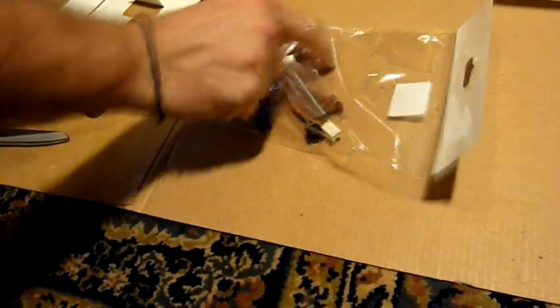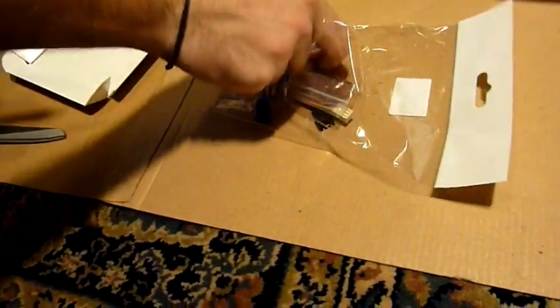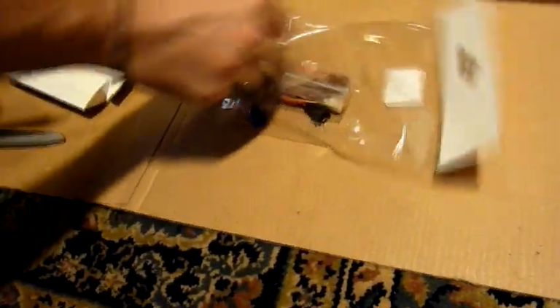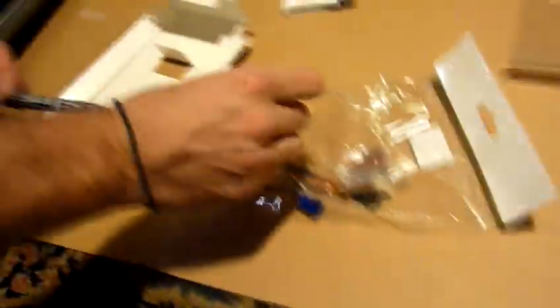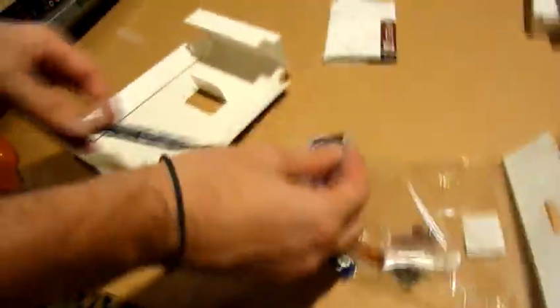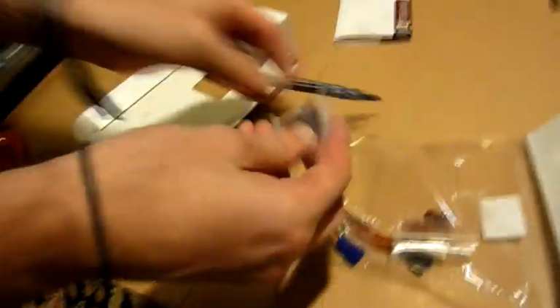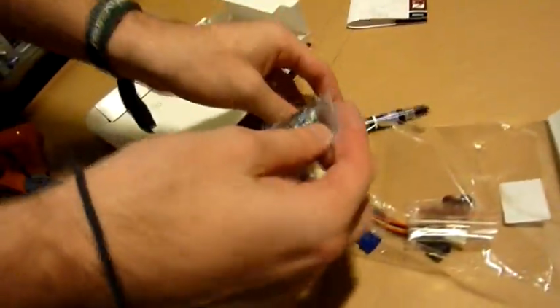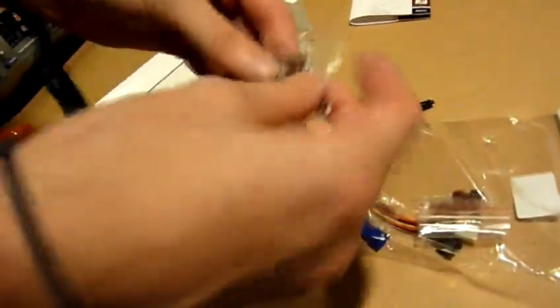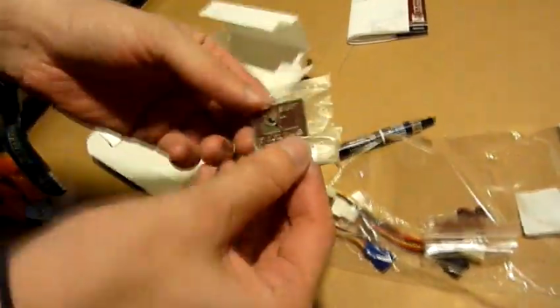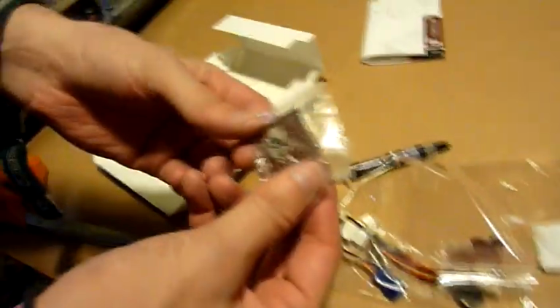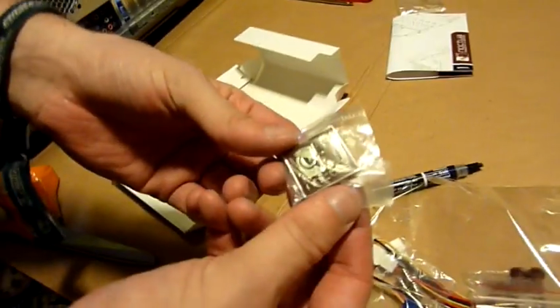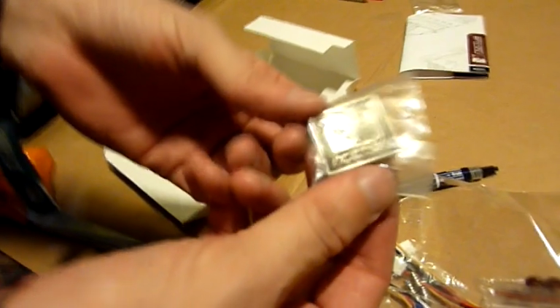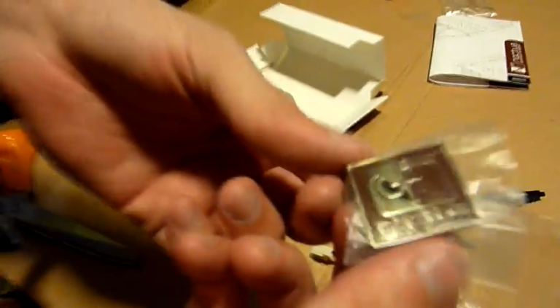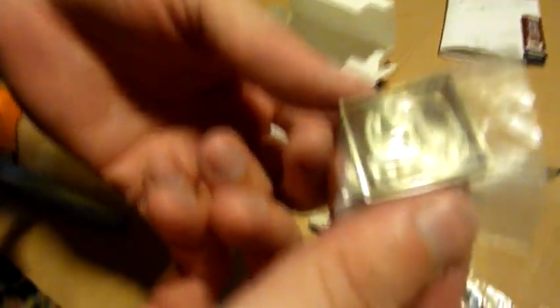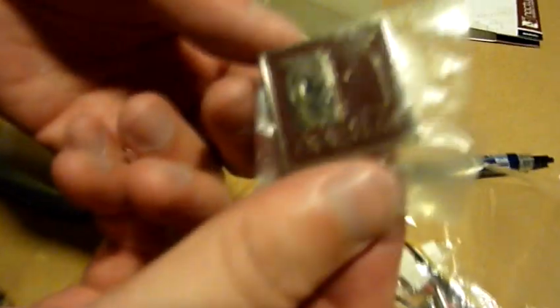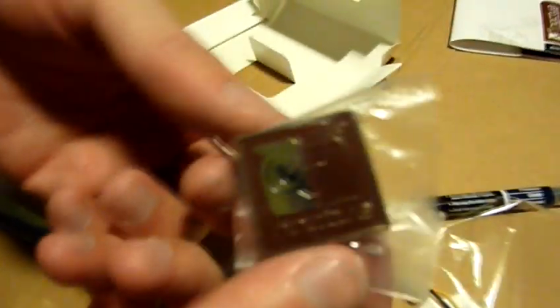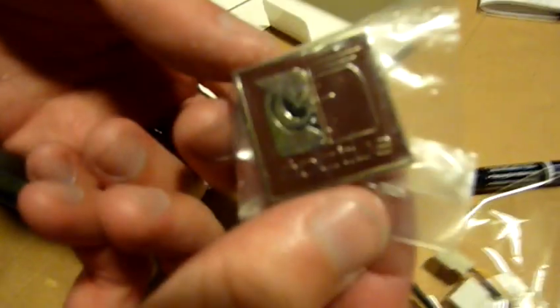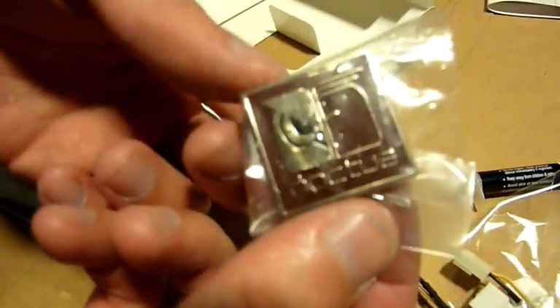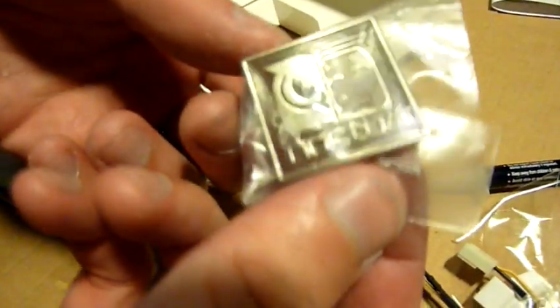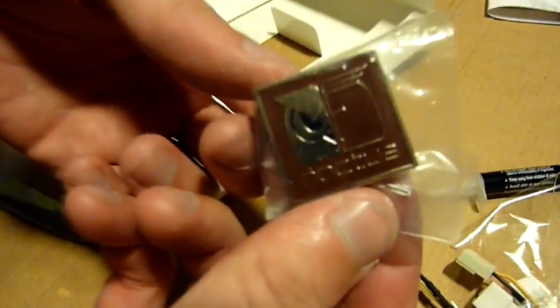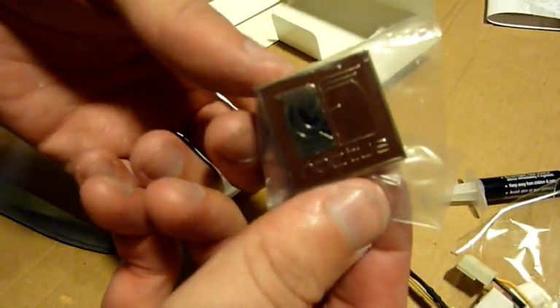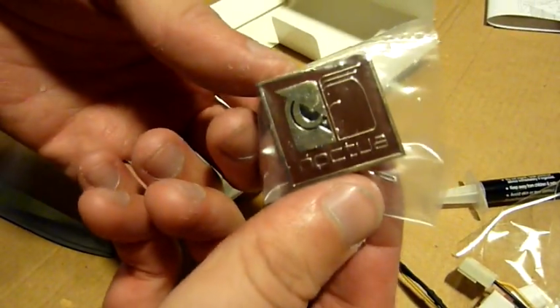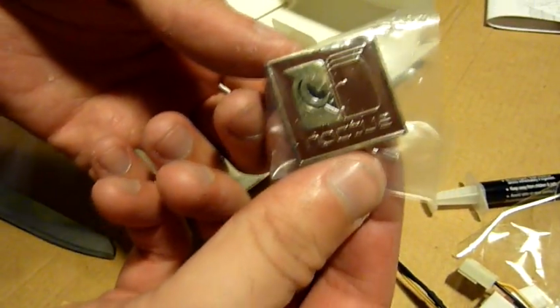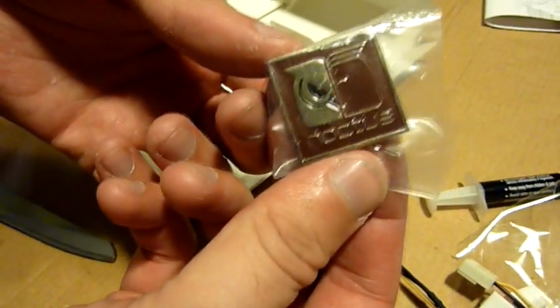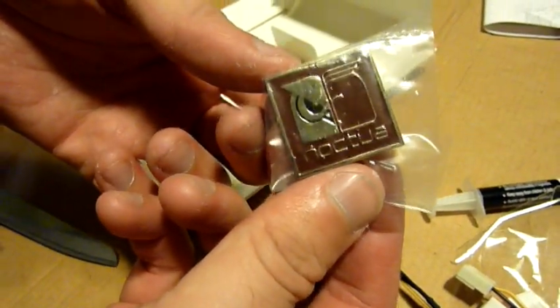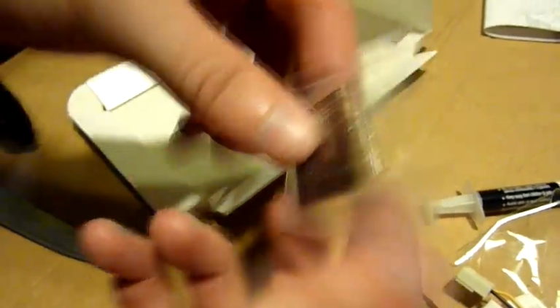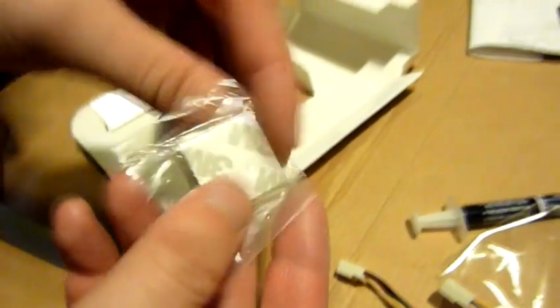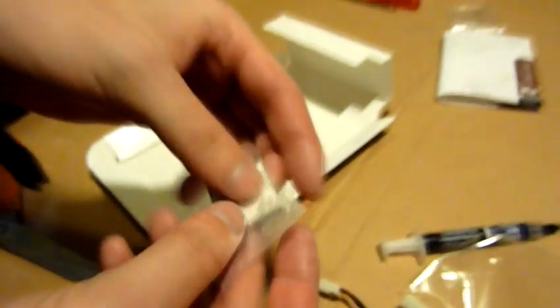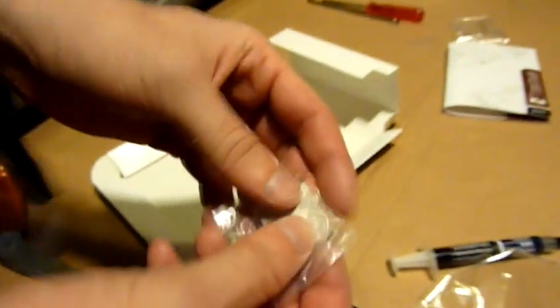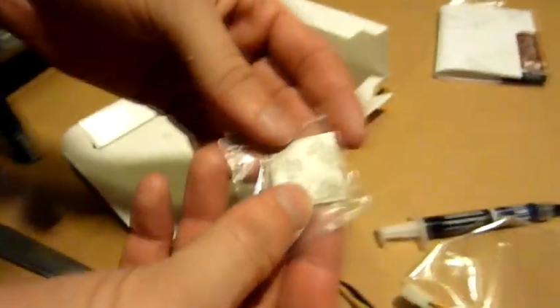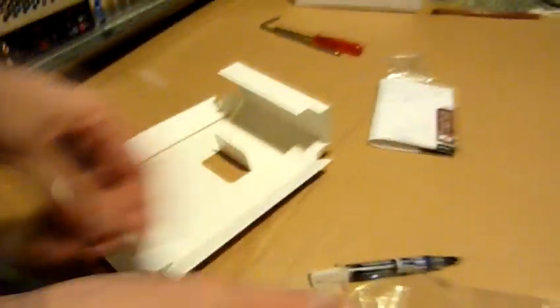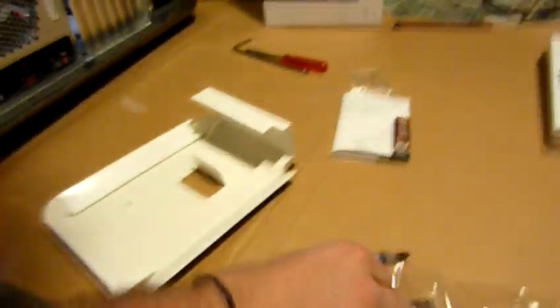There is this cute metal sticker as well, you can see — you can stick this on whatever you want.